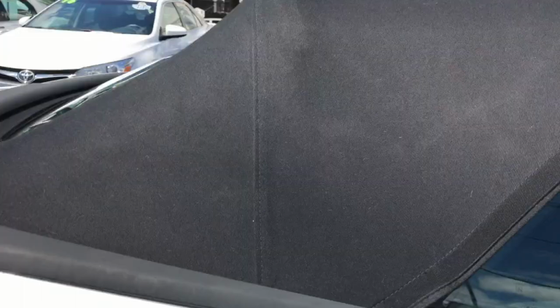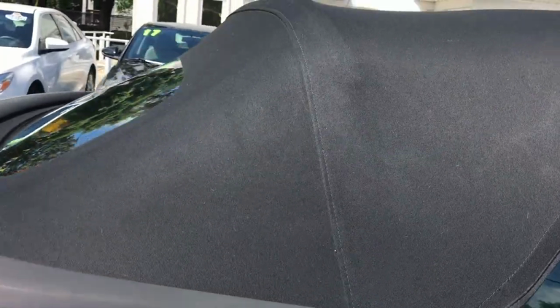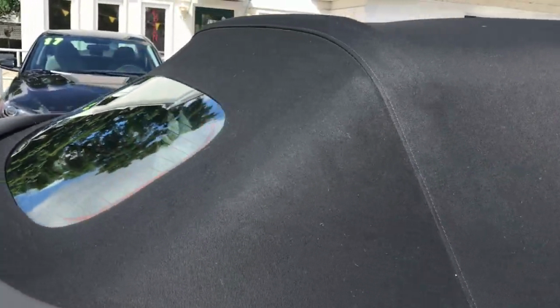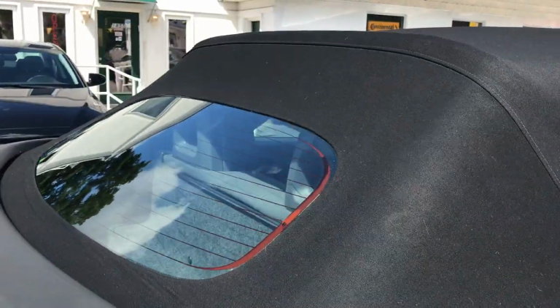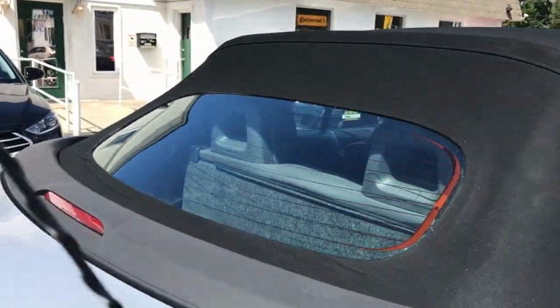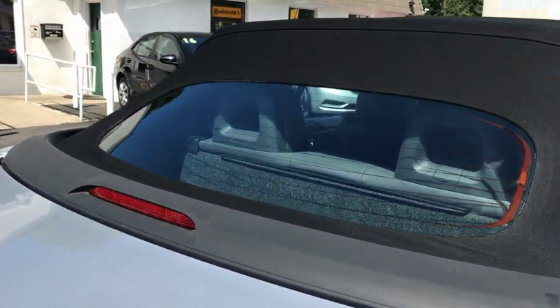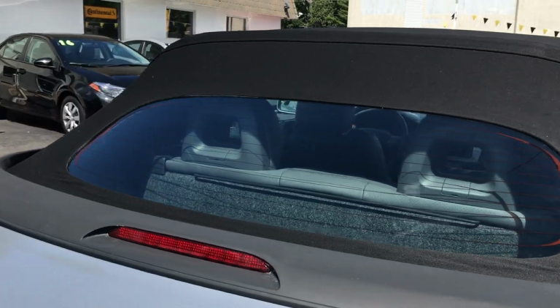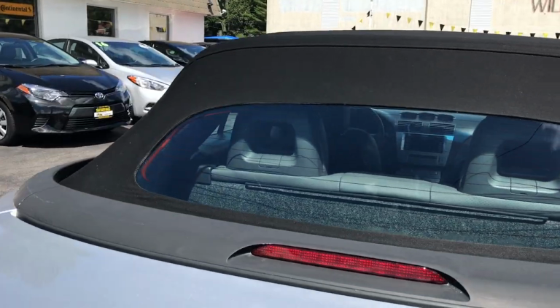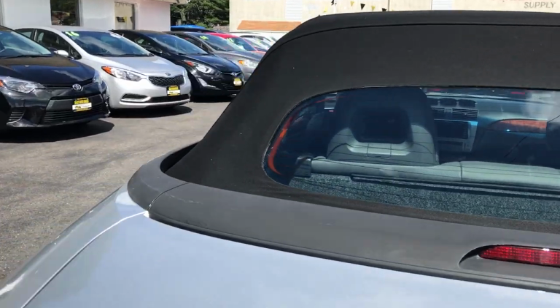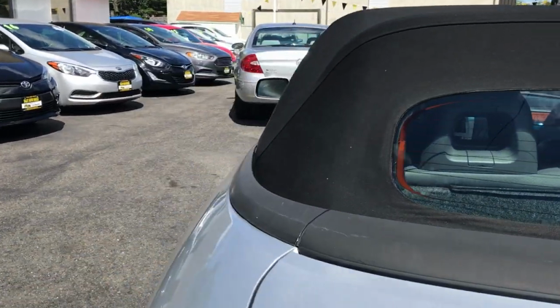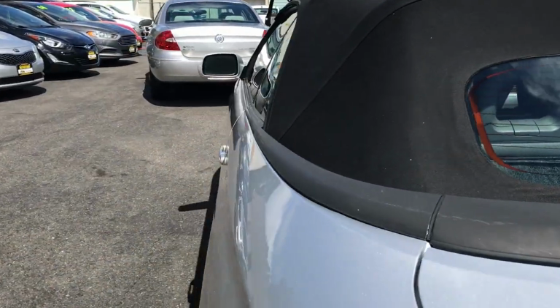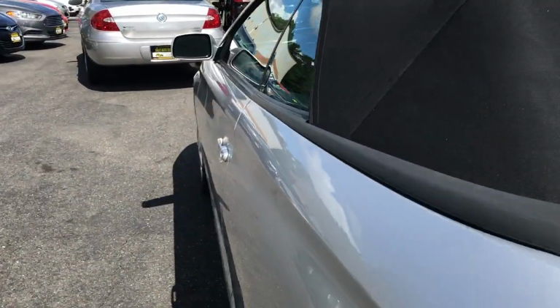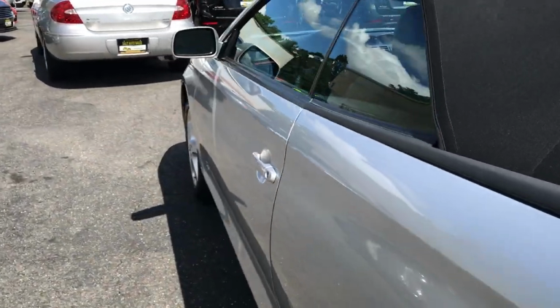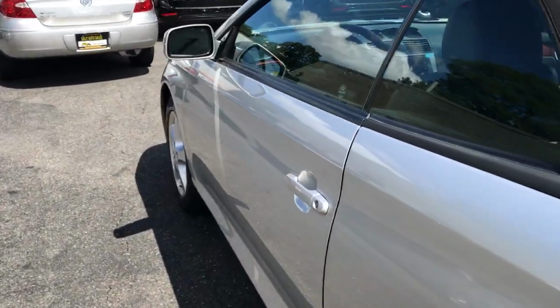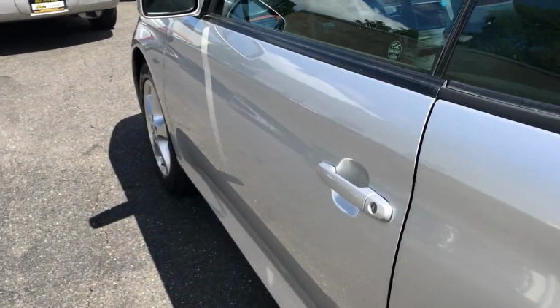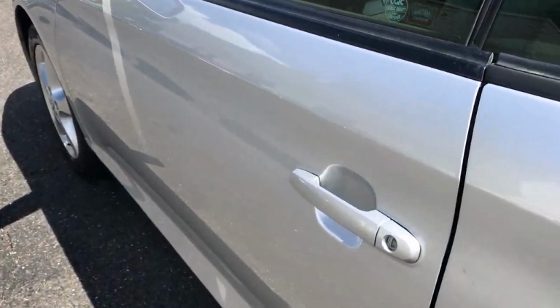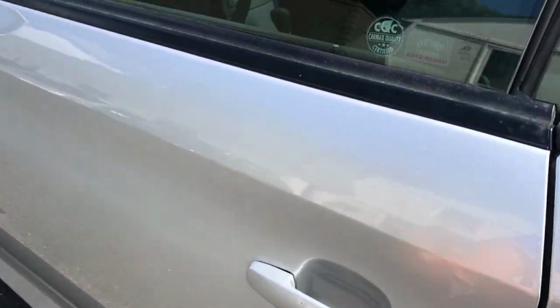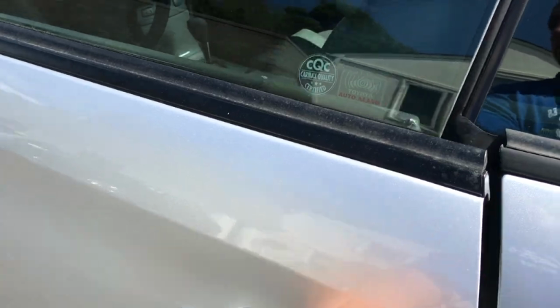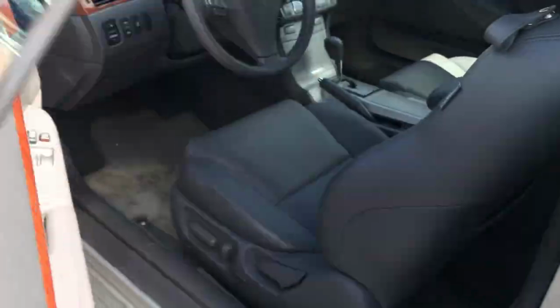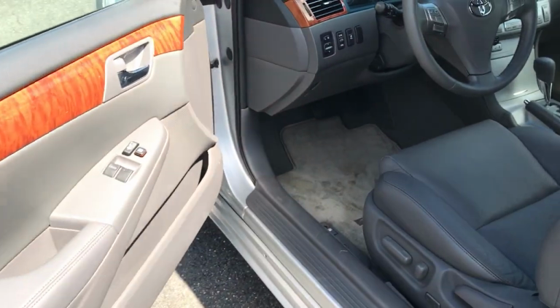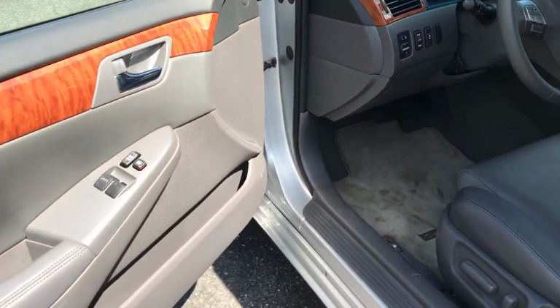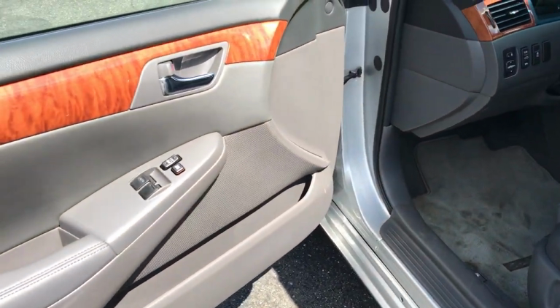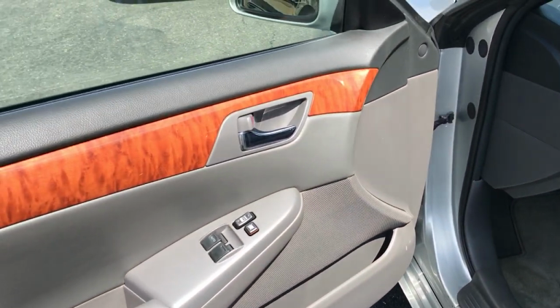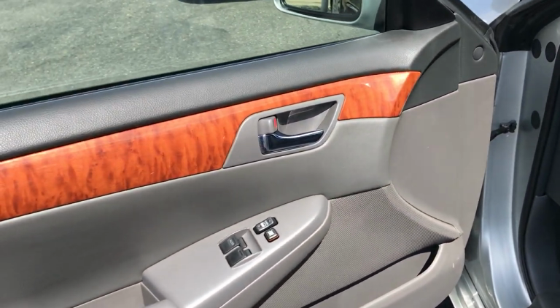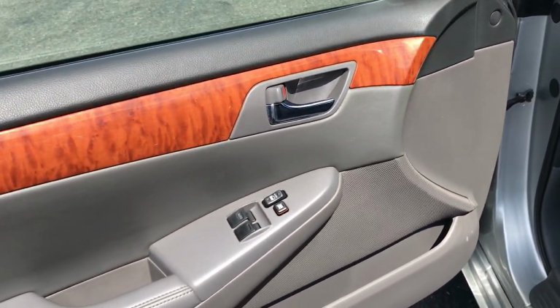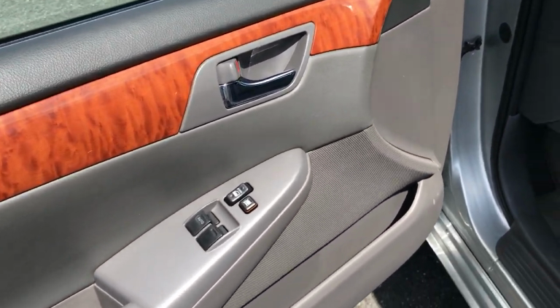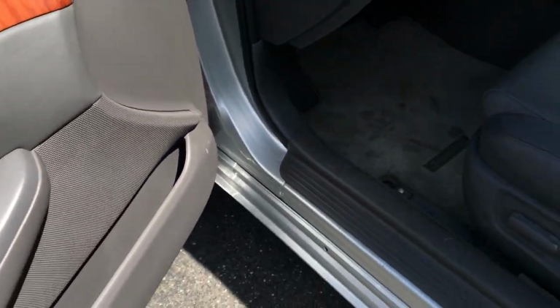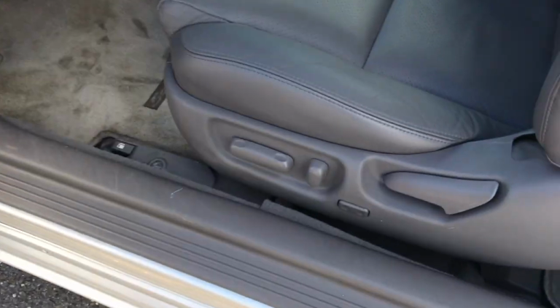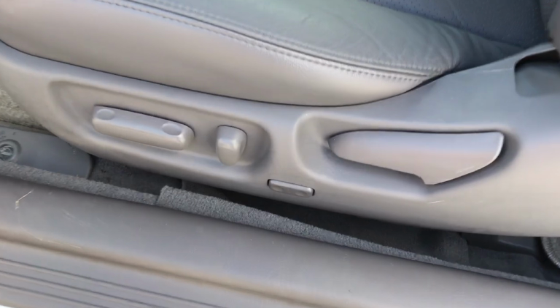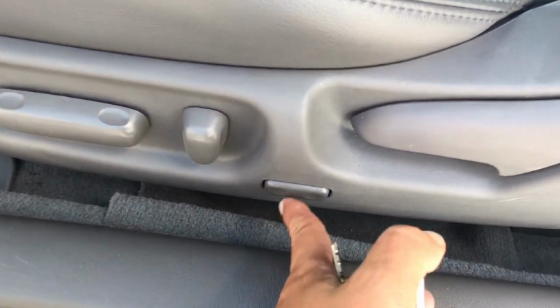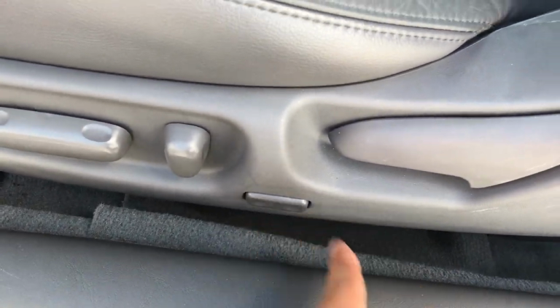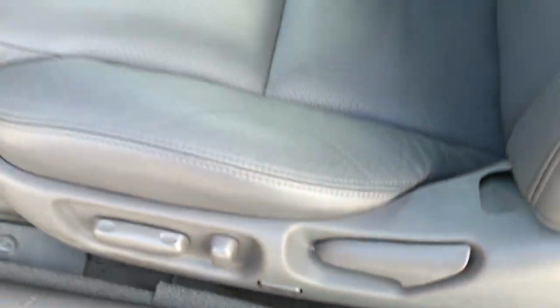No rips or tears in the top either, which is very important. You also have heated seats, Bluetooth, power seat on the driver's side, all power options — windows, aux mirrors, cruise, tilt, and power lumbar, which is this little button right over here.